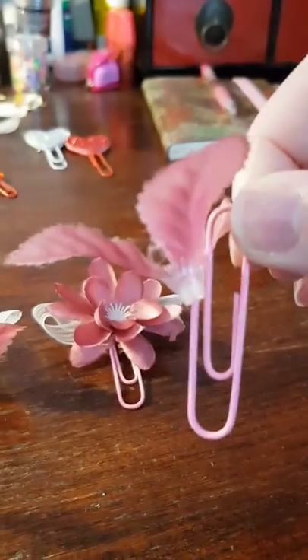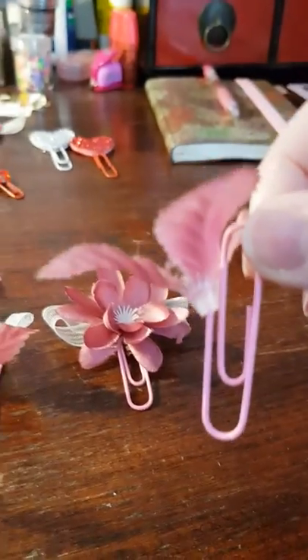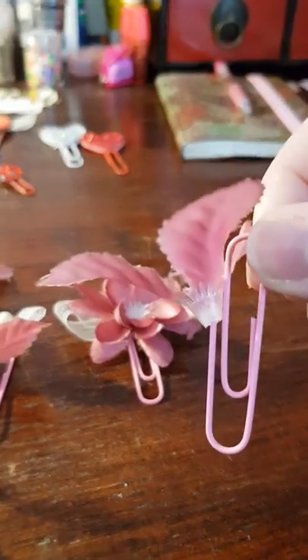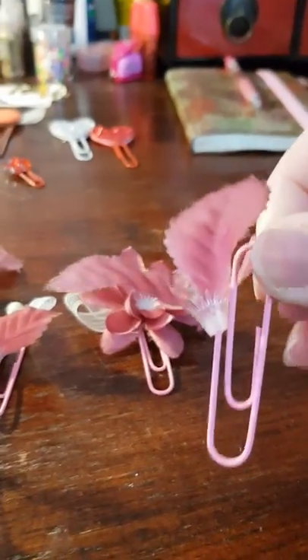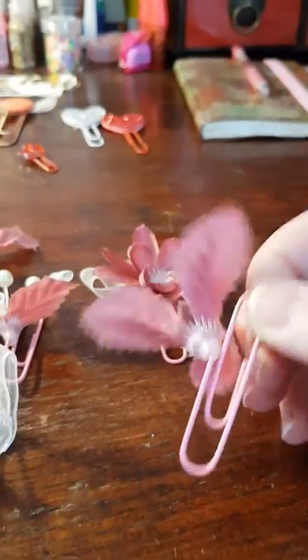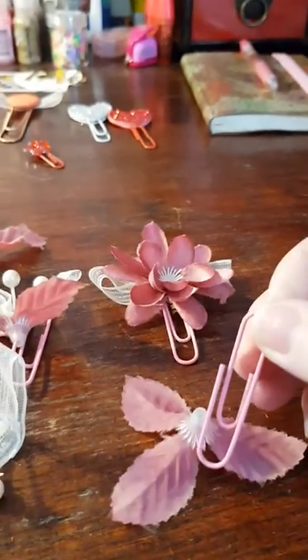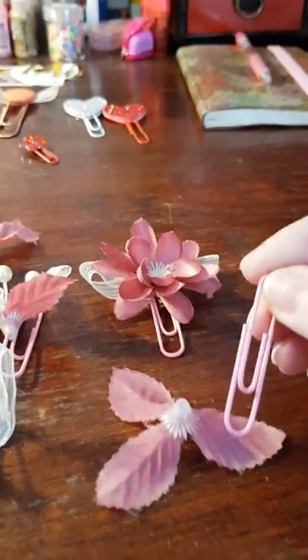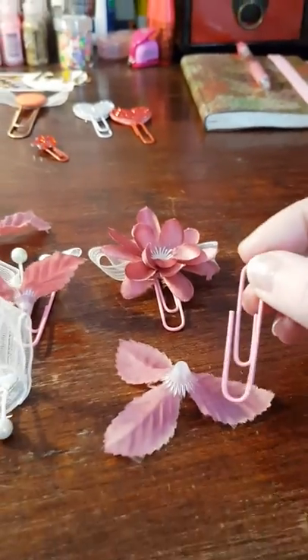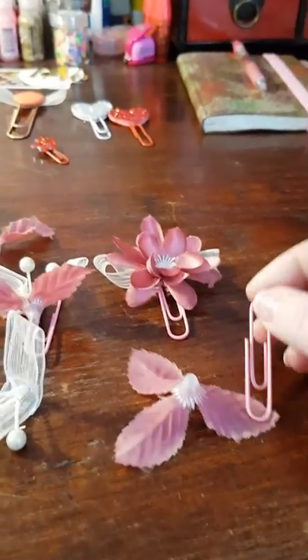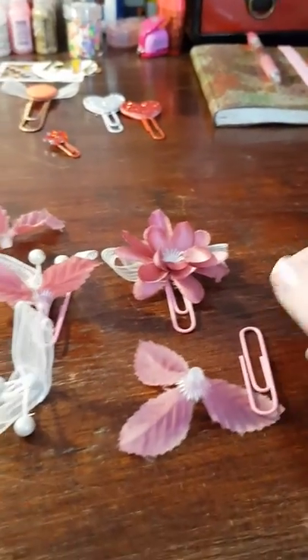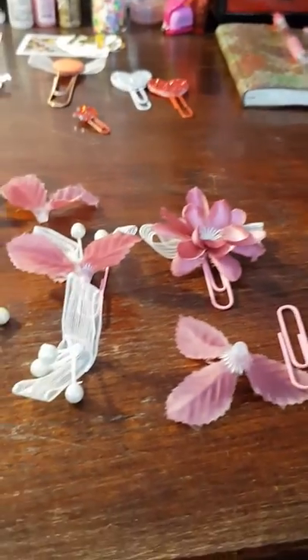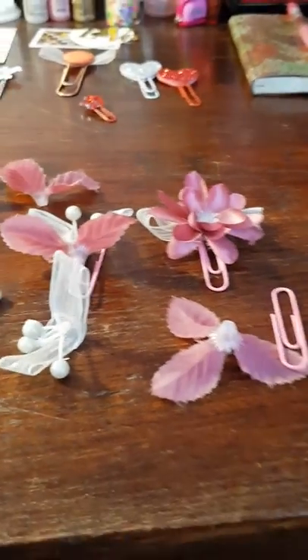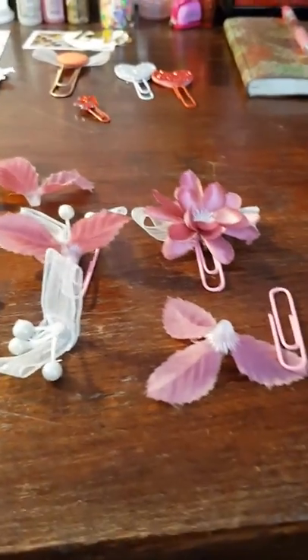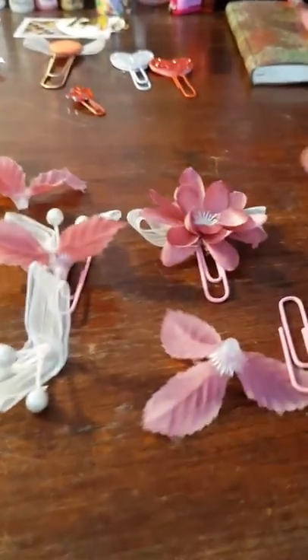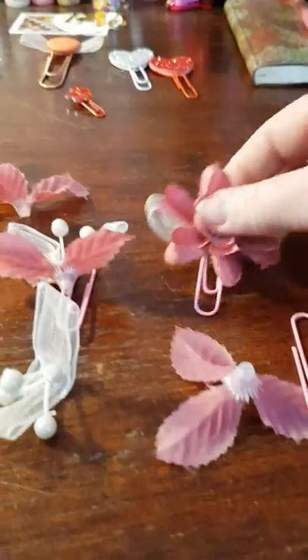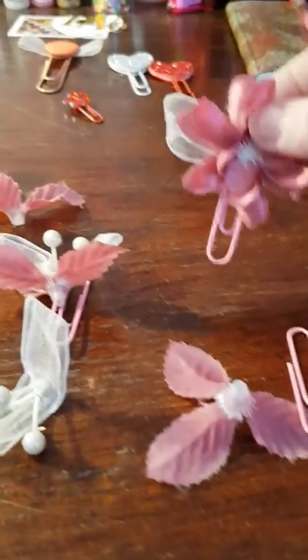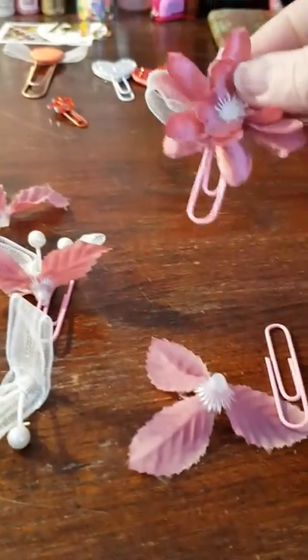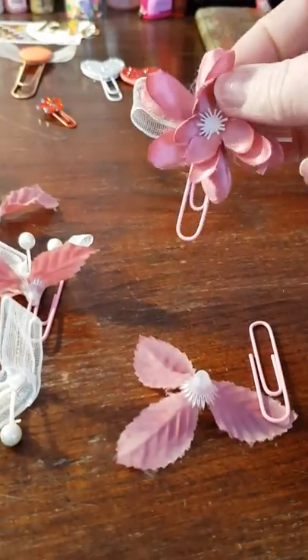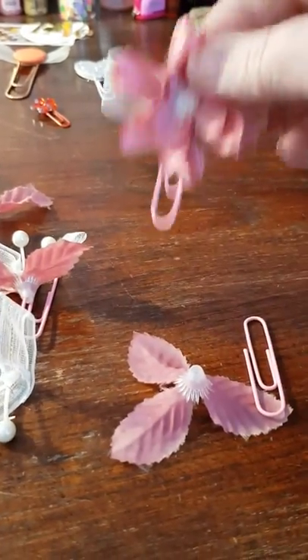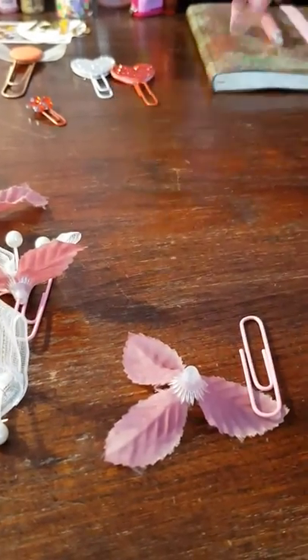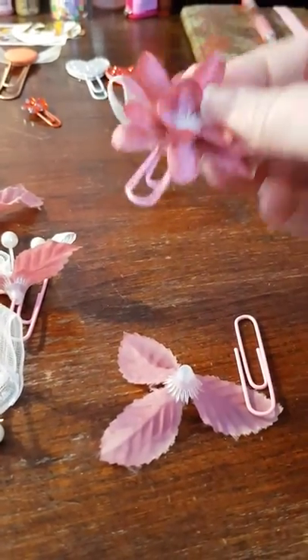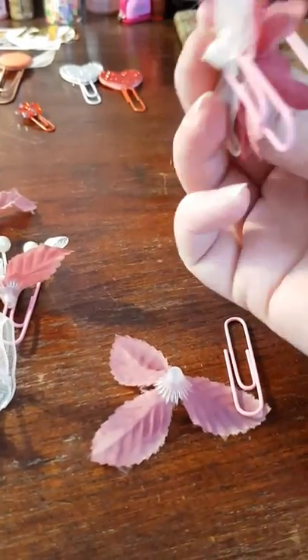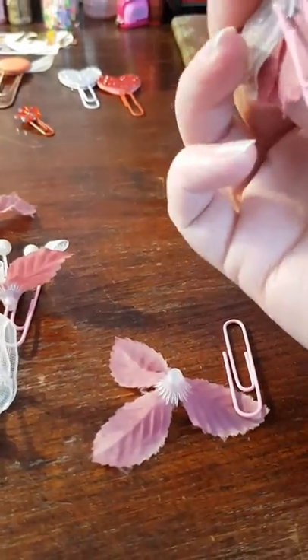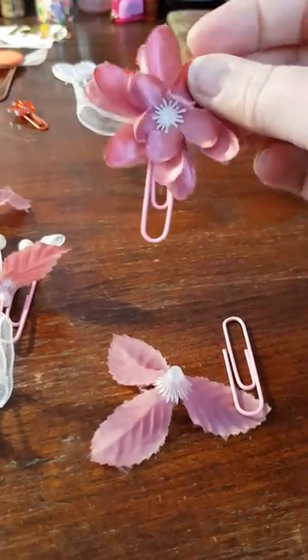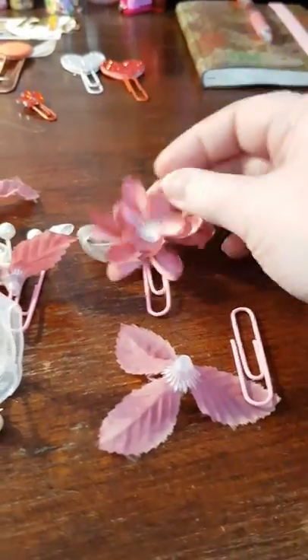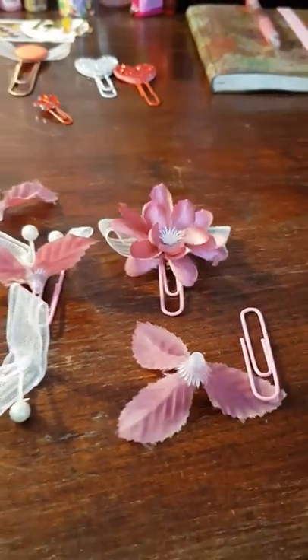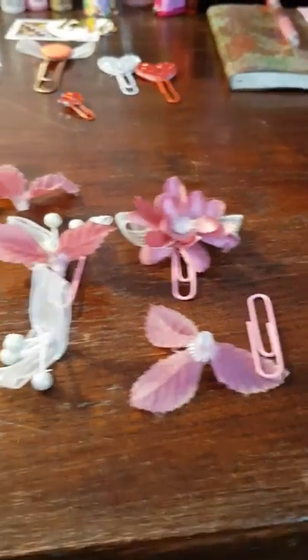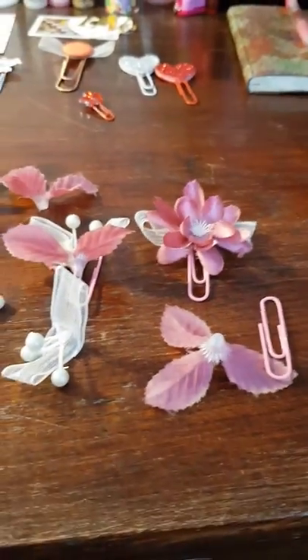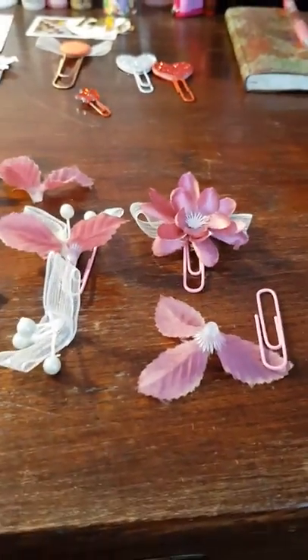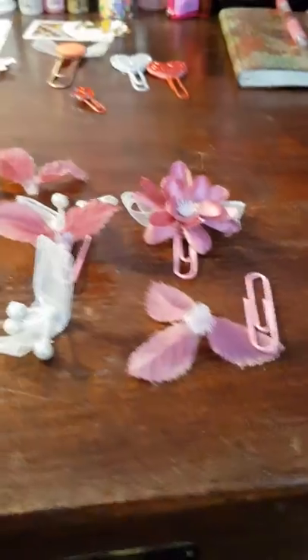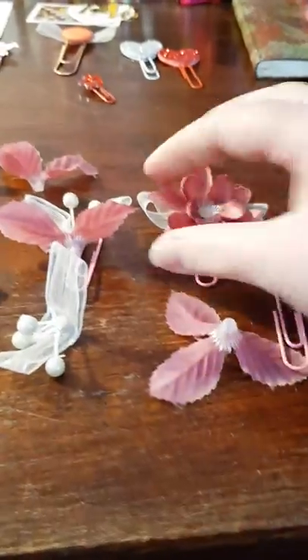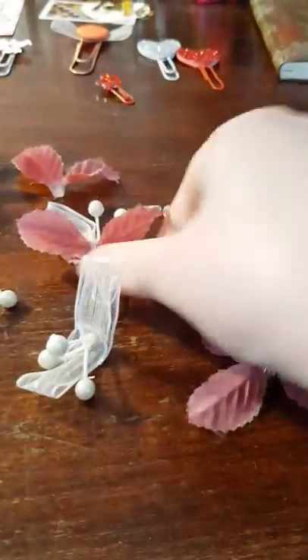I use a glue gun because that's the best way — it sticks very fast and it holds well. Paper clips get pulled a lot, so that's important. That's just what I wanted to show you.